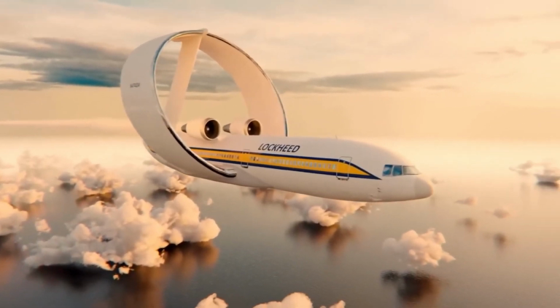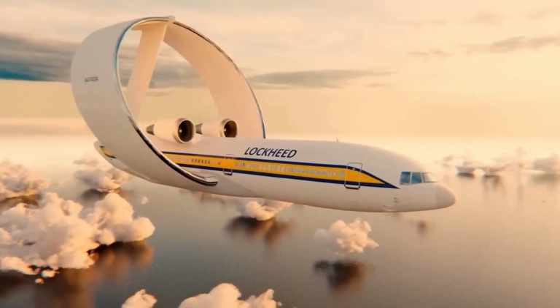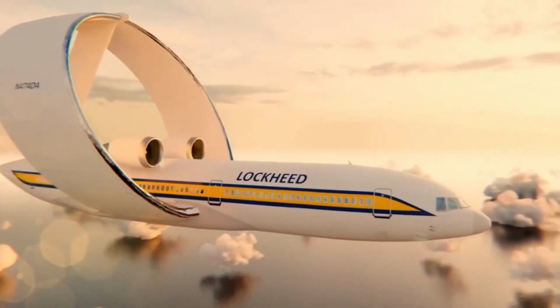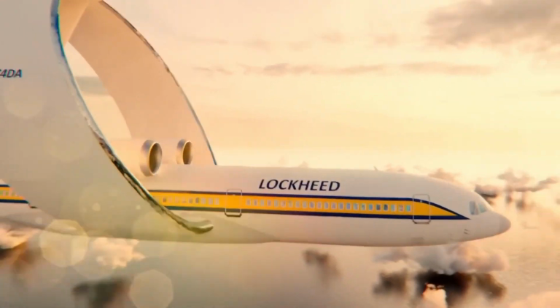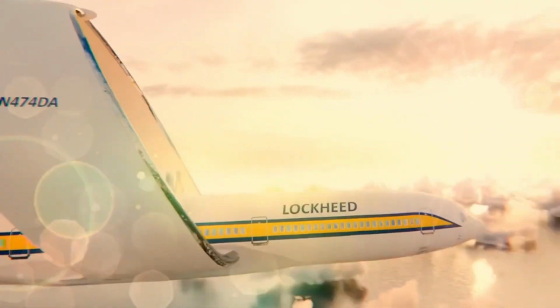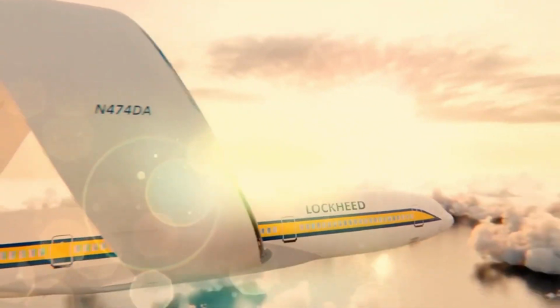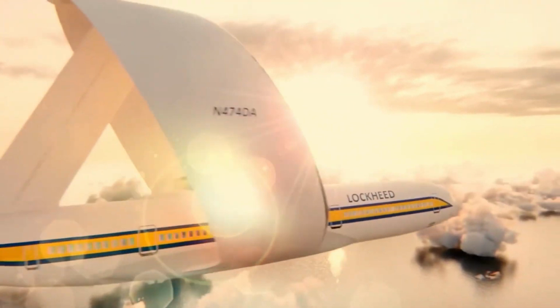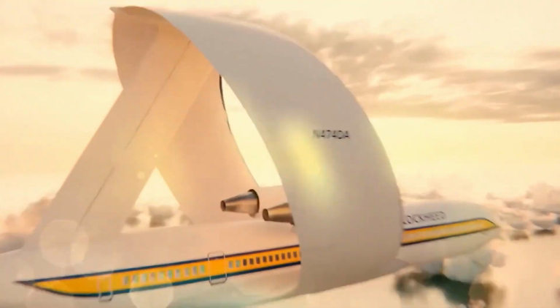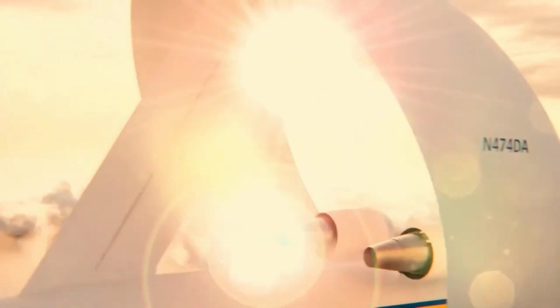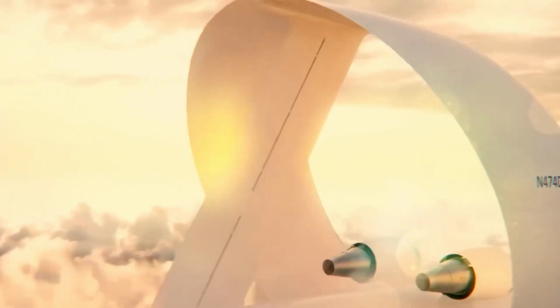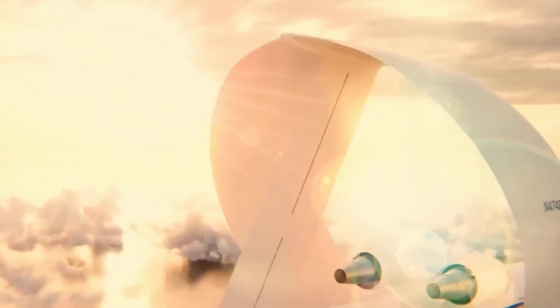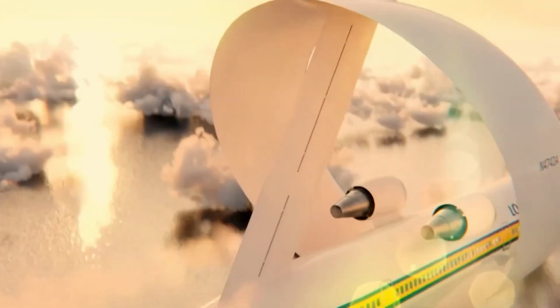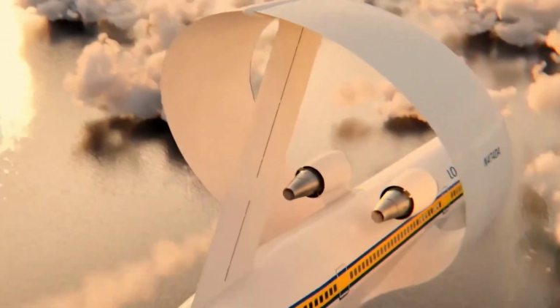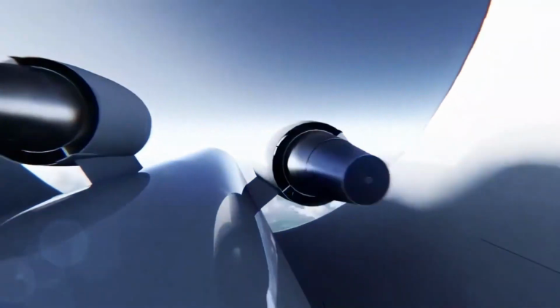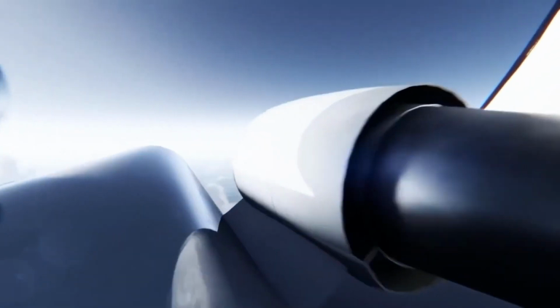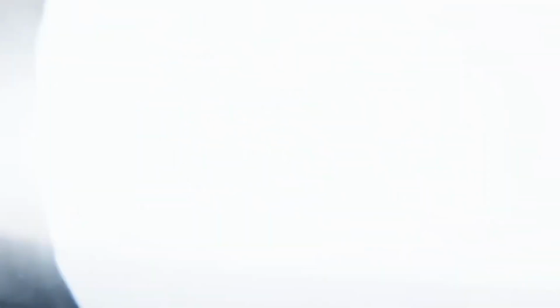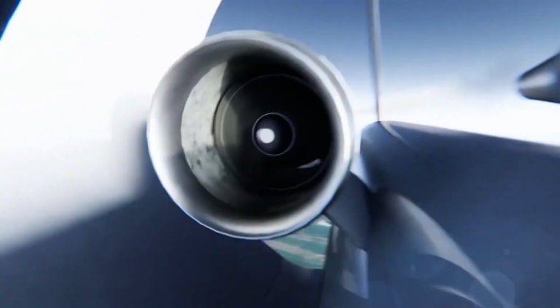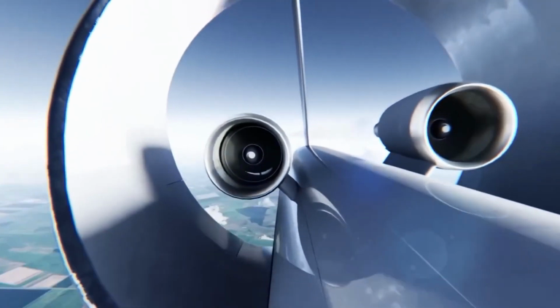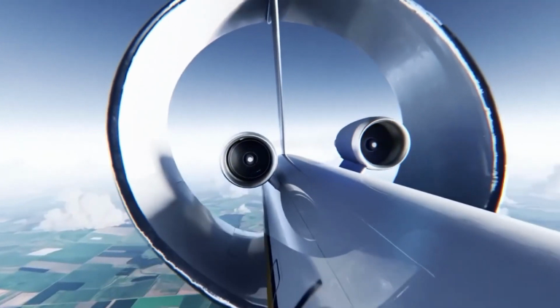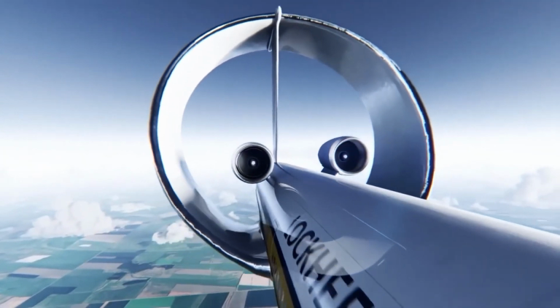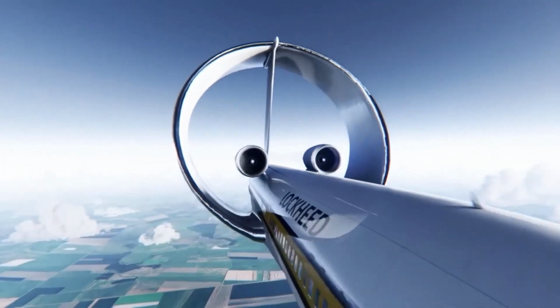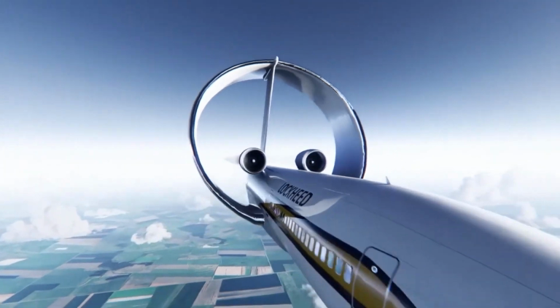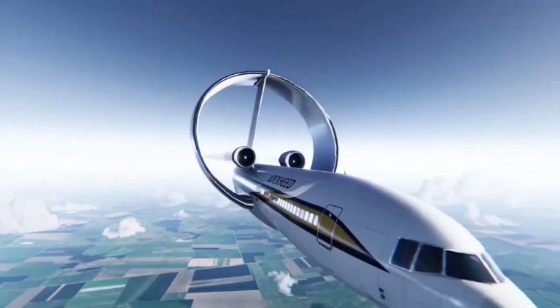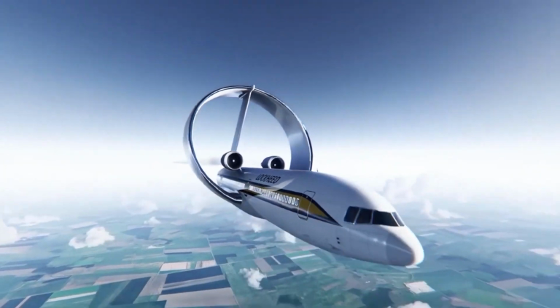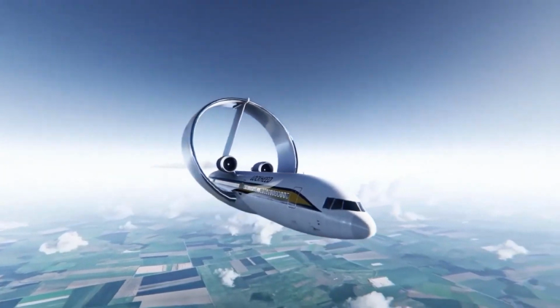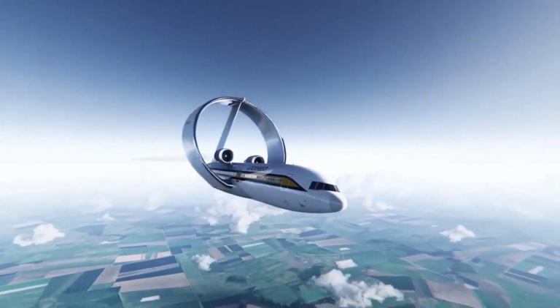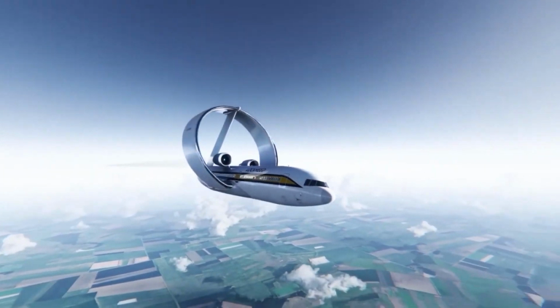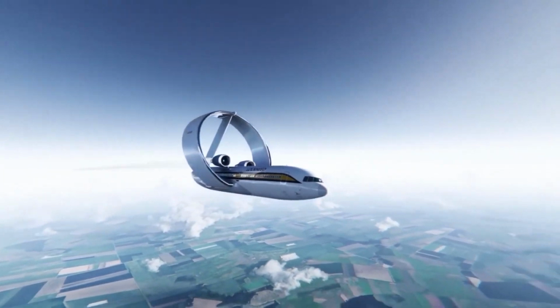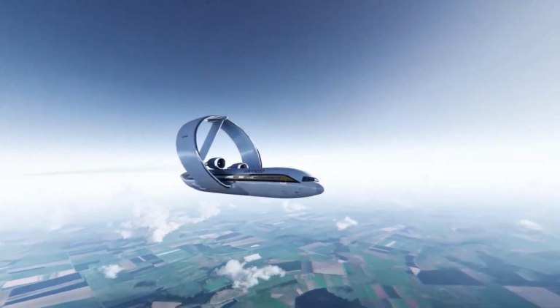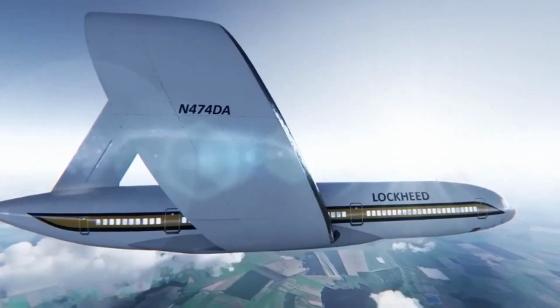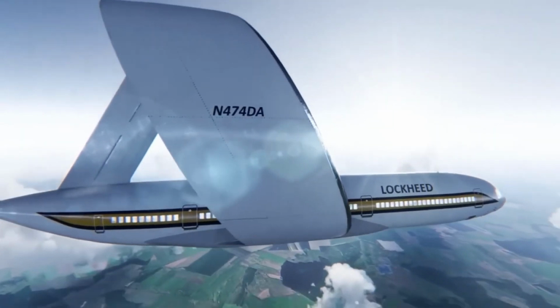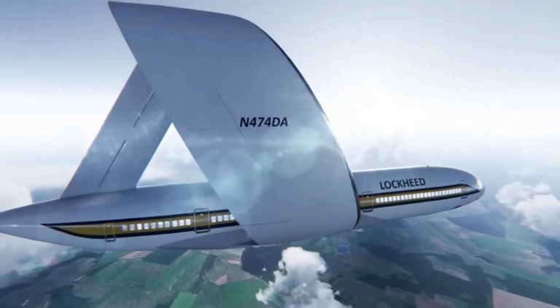The Ringwing's unique configuration not only provides inherent stability for smoother flights, but also makes it suitable for a wide range of applications, from drones to larger commercial and military aircraft.